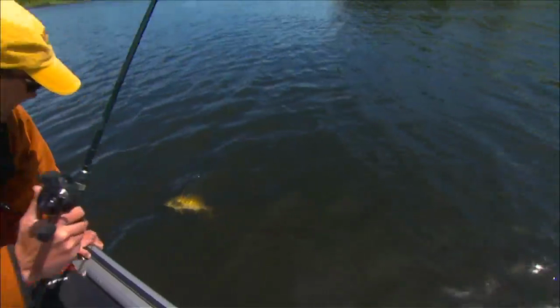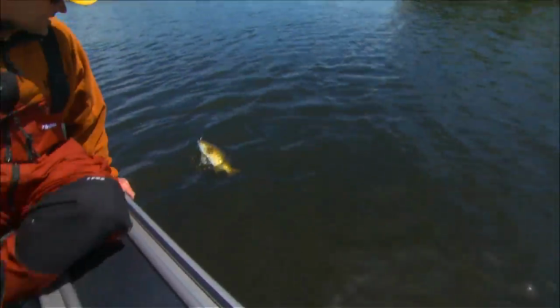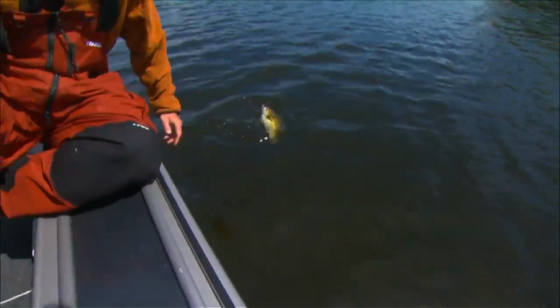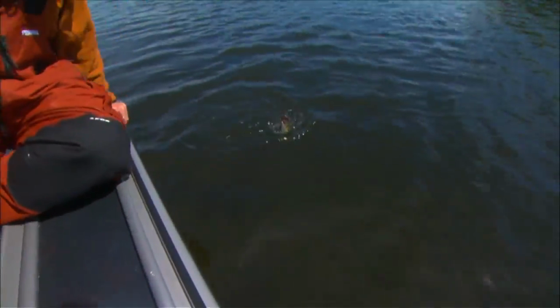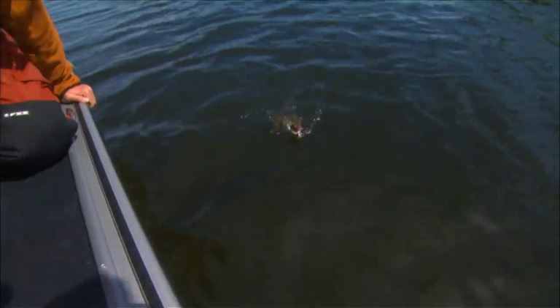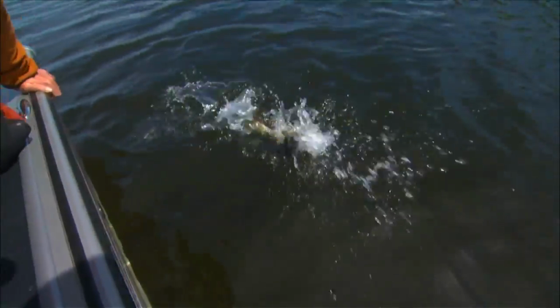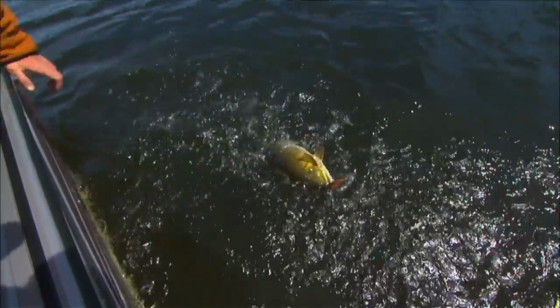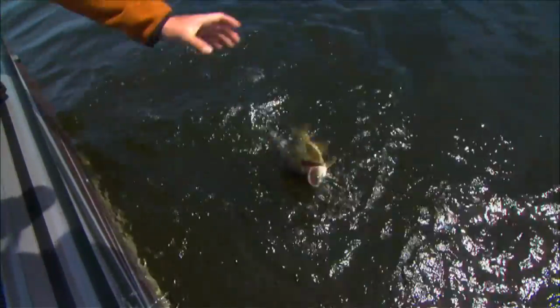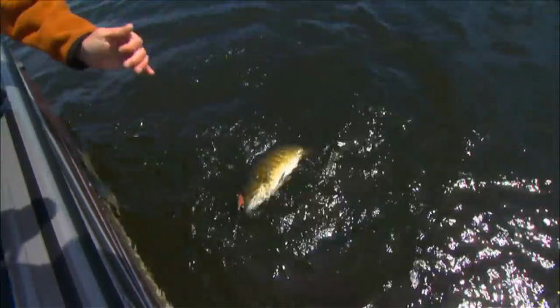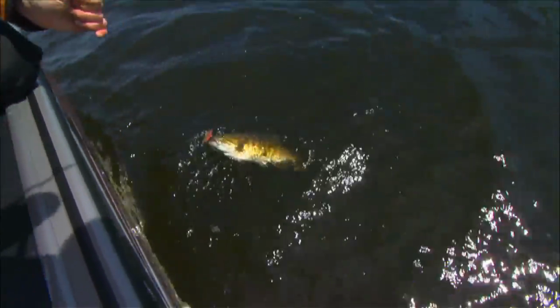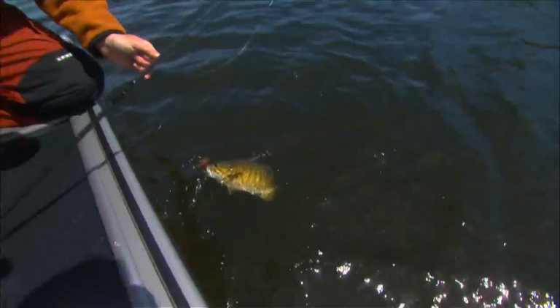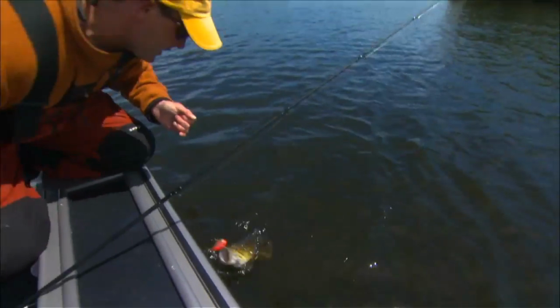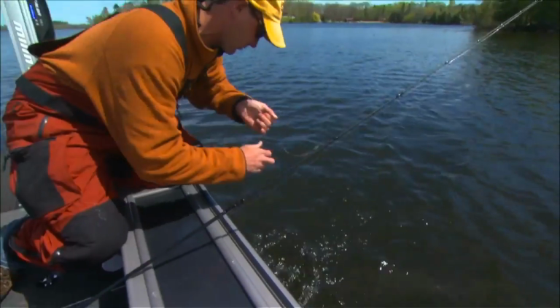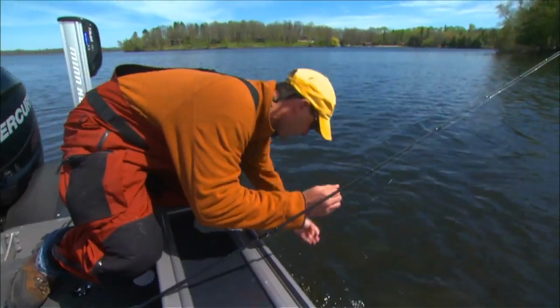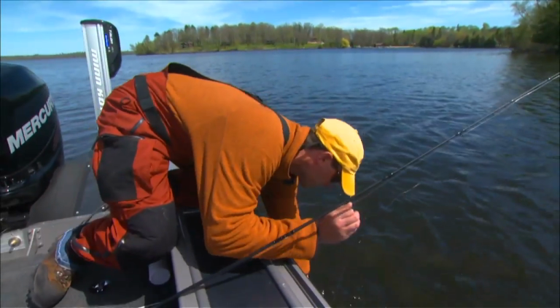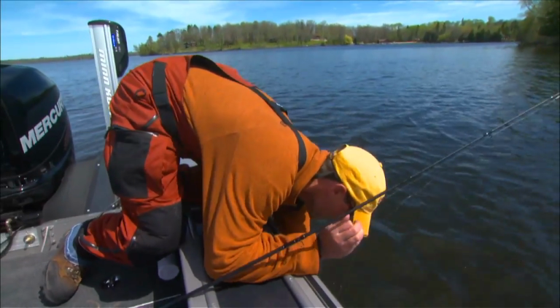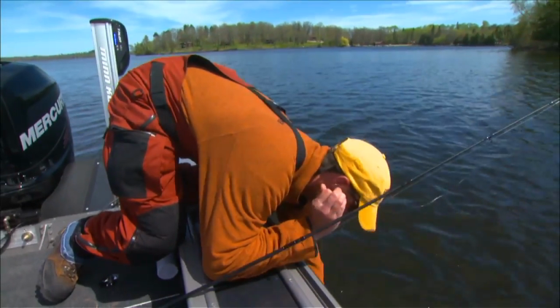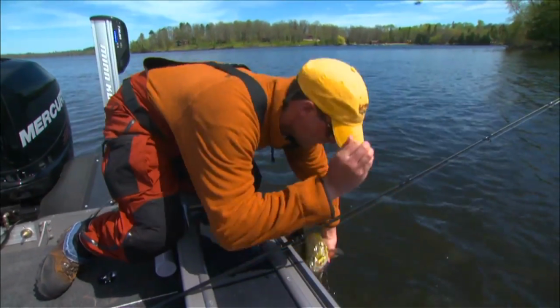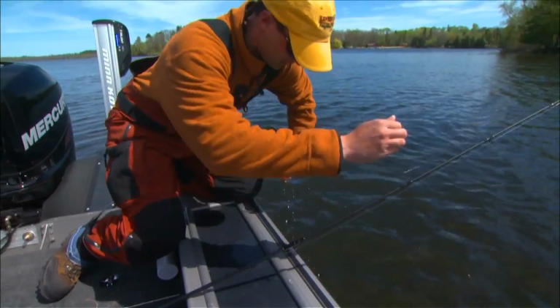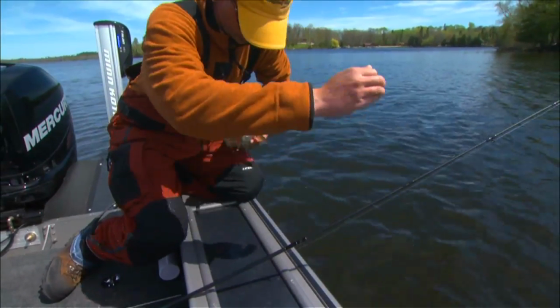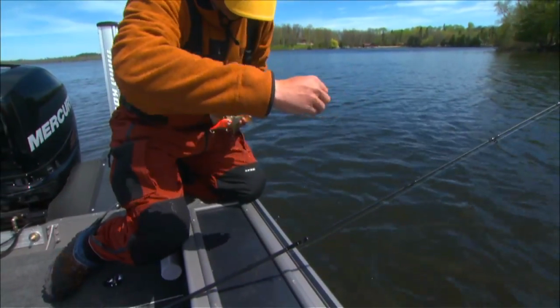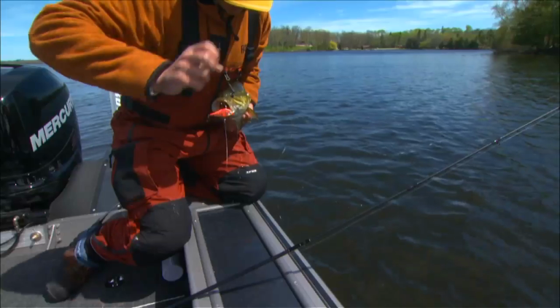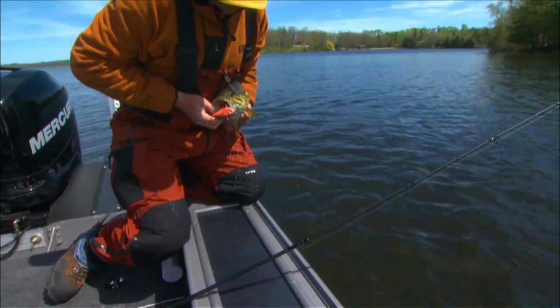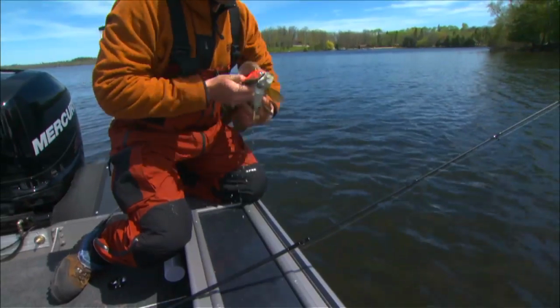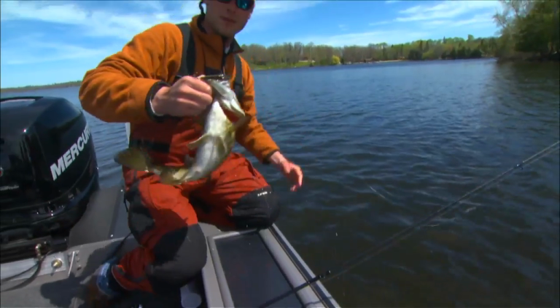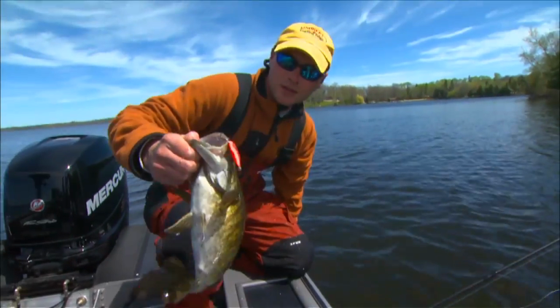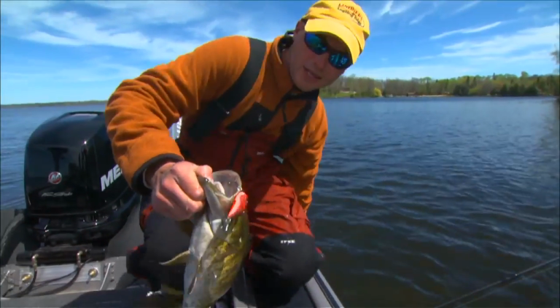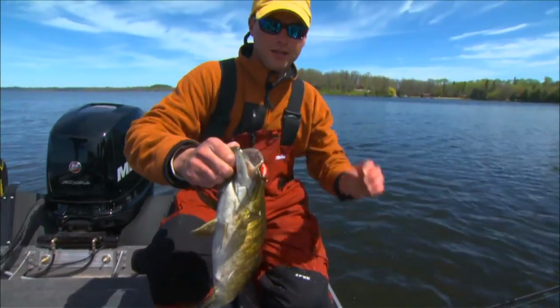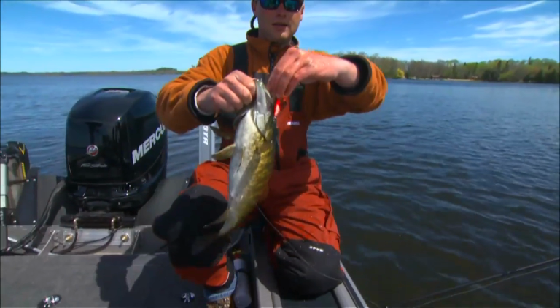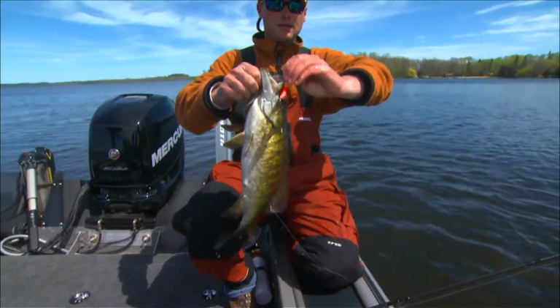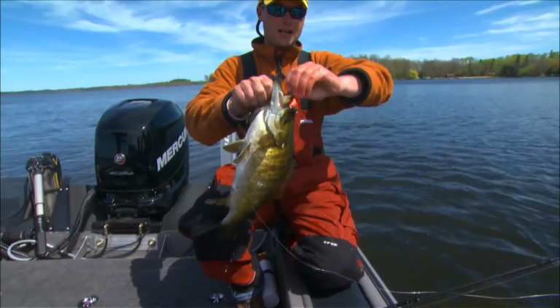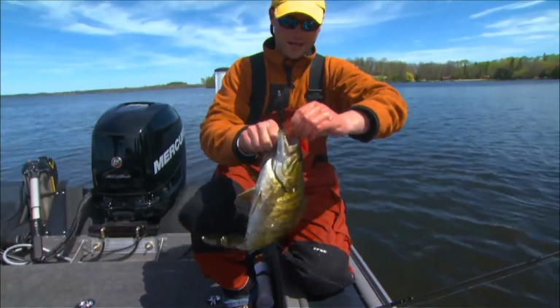Look at this guy, Al. This is no little brown bass, that's for sure. That's a nice looking fish there, man. Look at that — and he ate it.